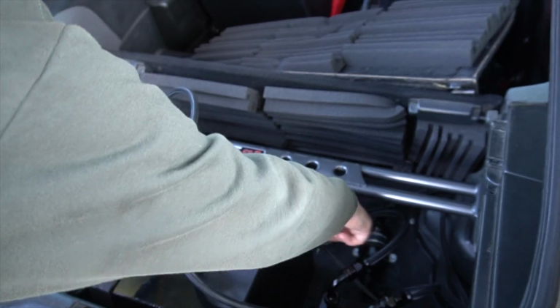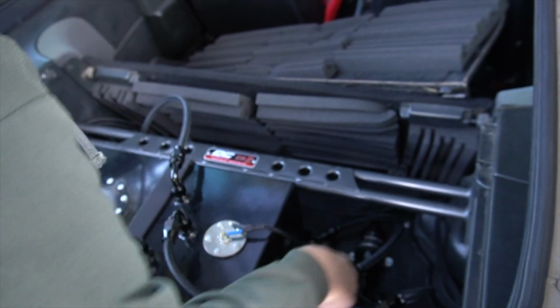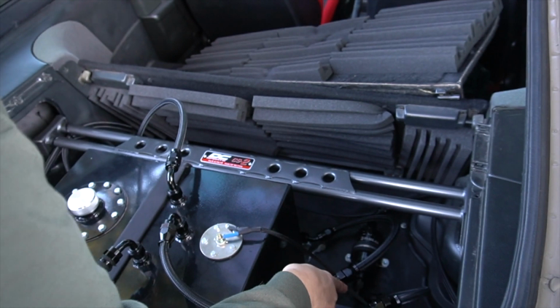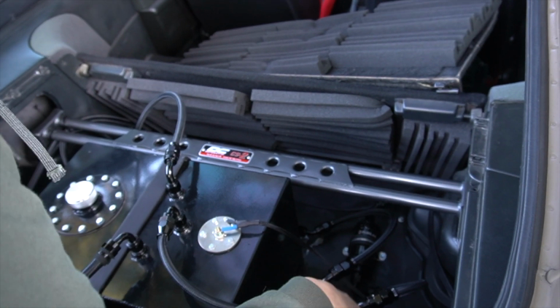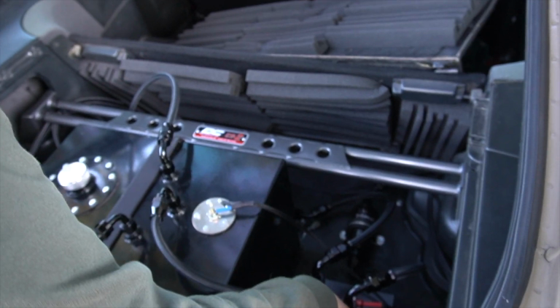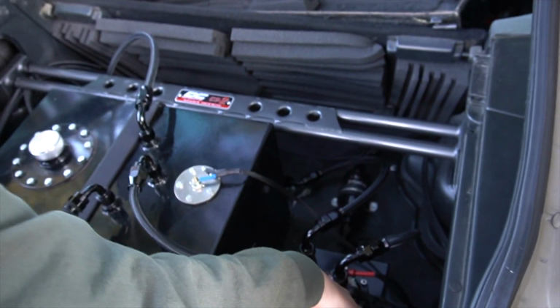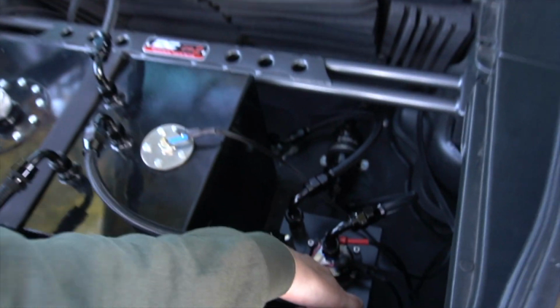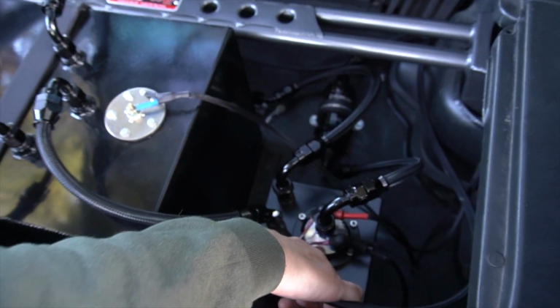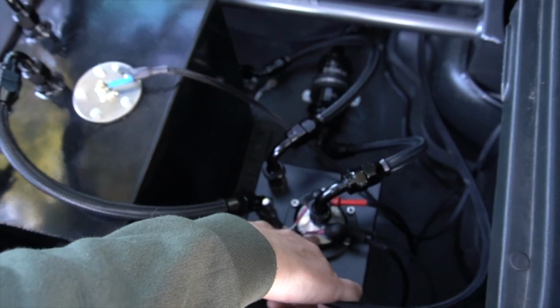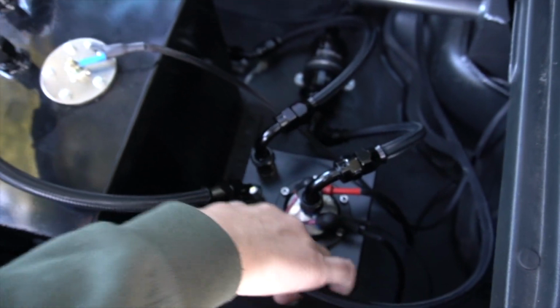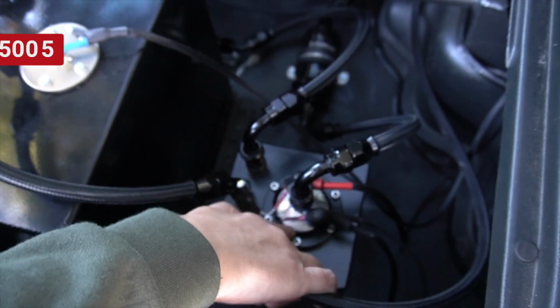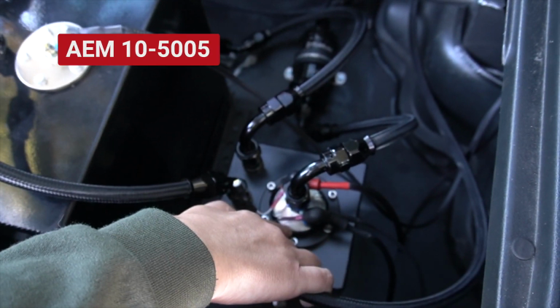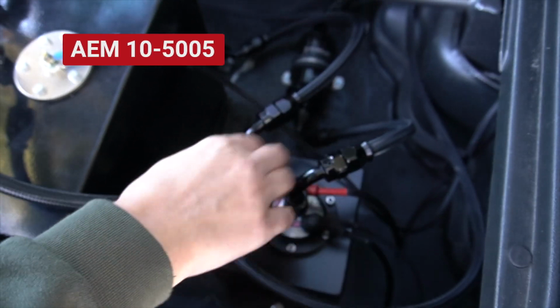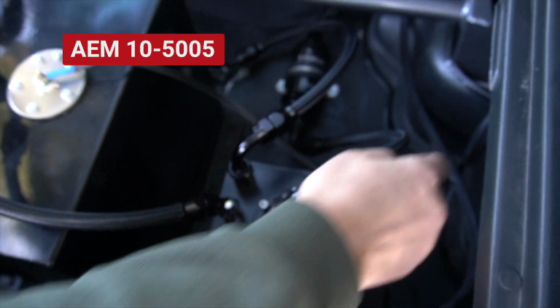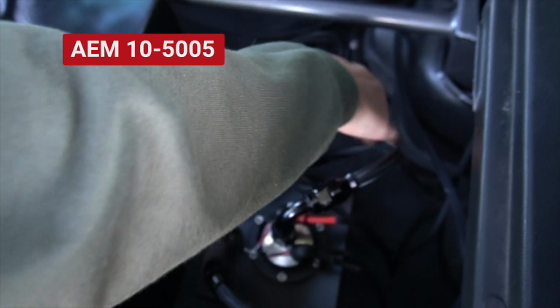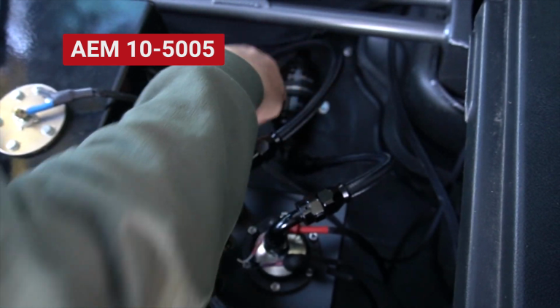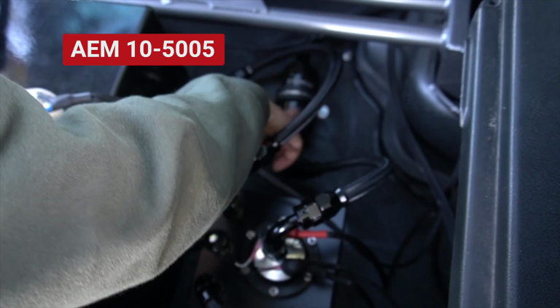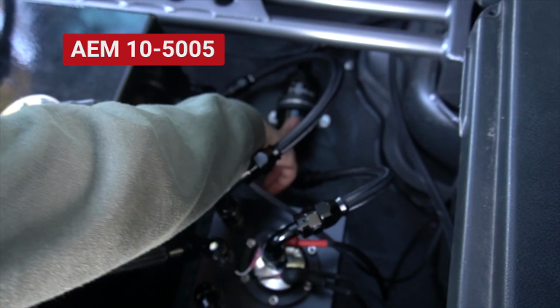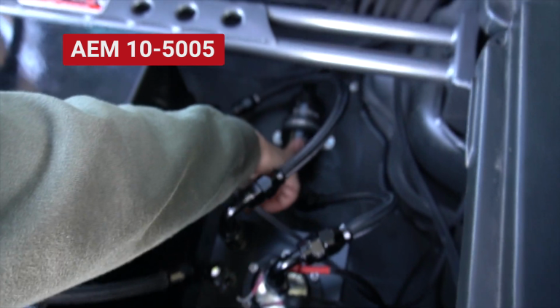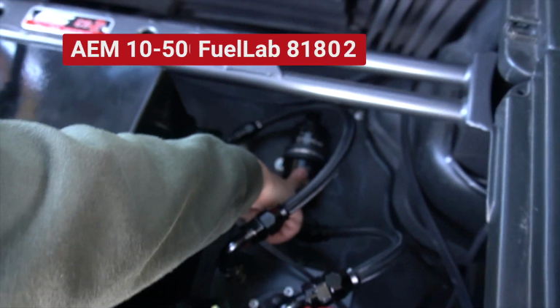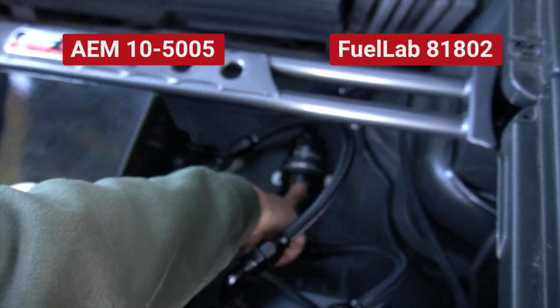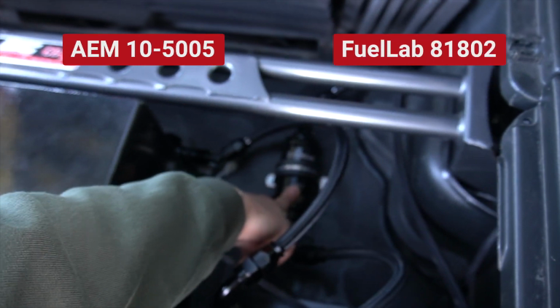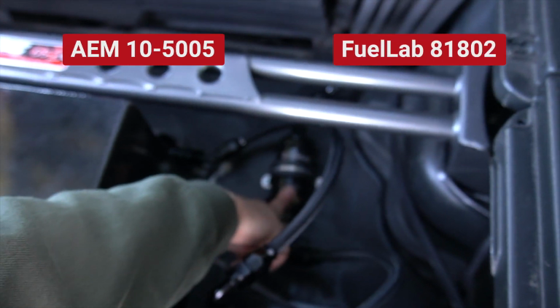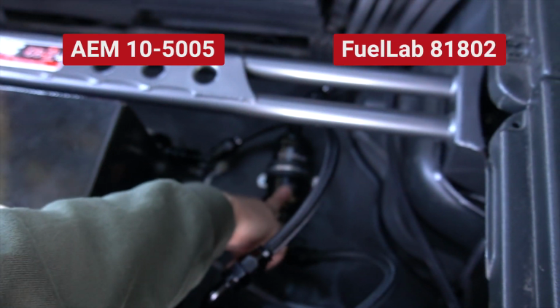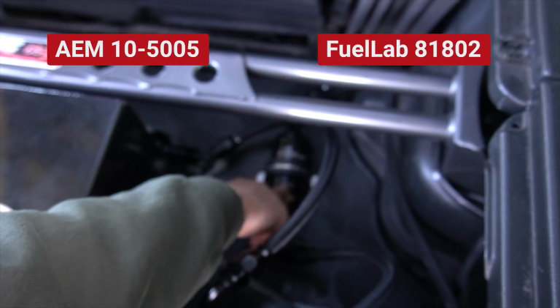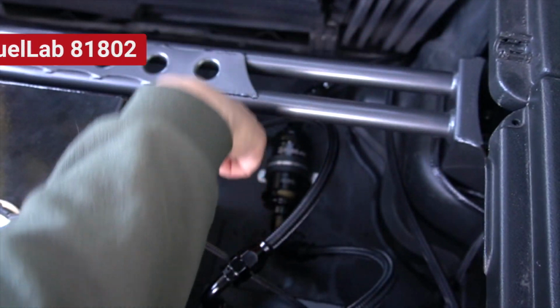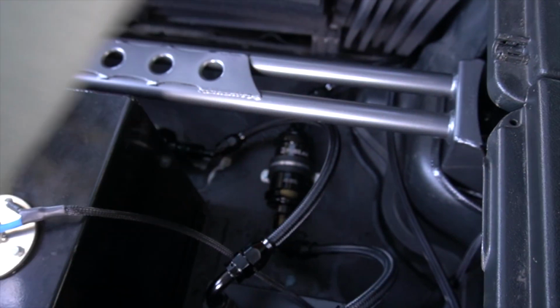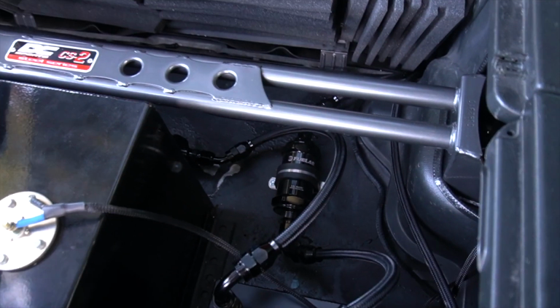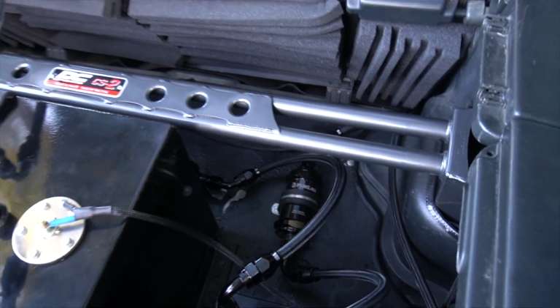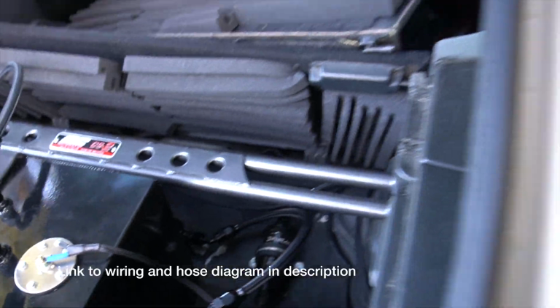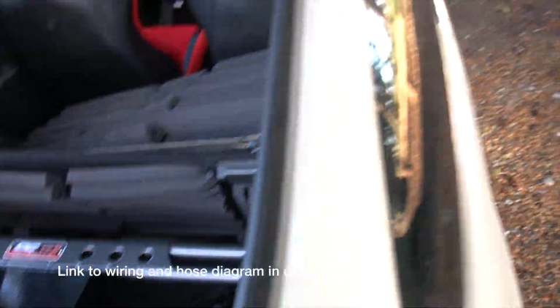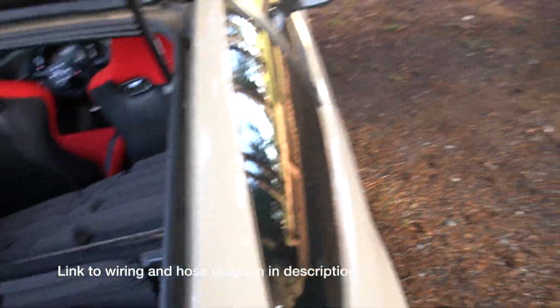Here's the second AEM fuel pump — it's the same model. Then it goes out into a 10-micron Fuel Lab fuel filter where it goes off to the front of the car.